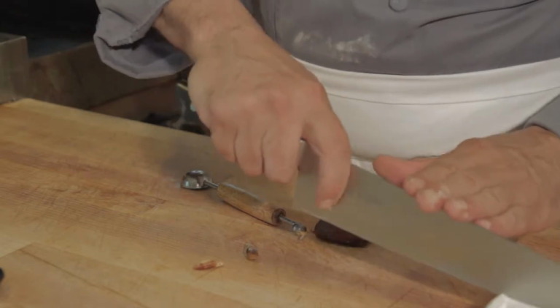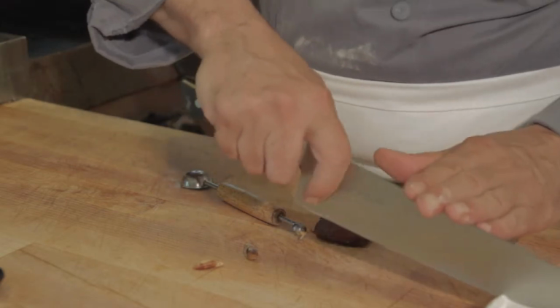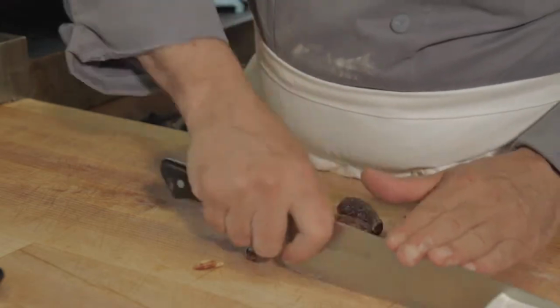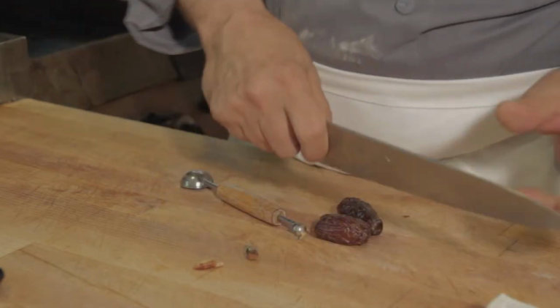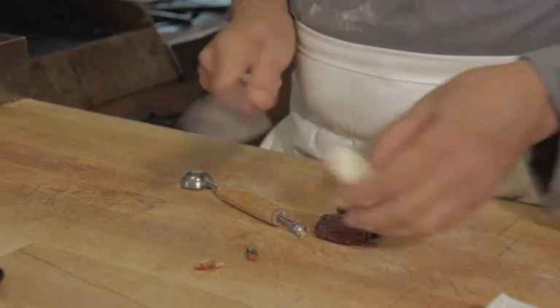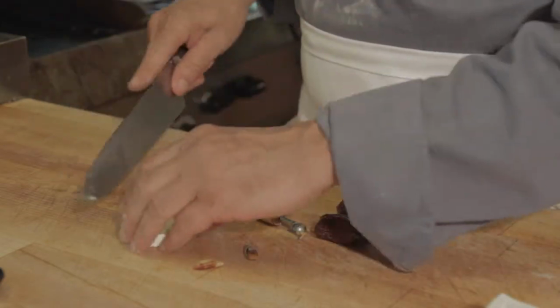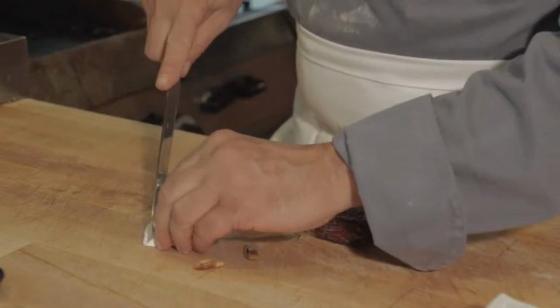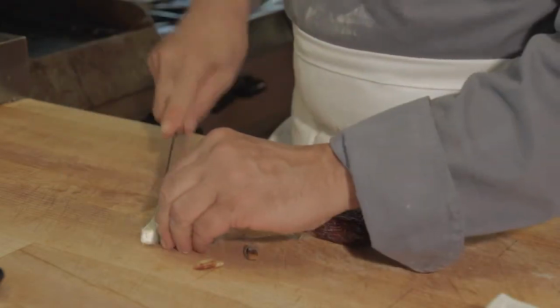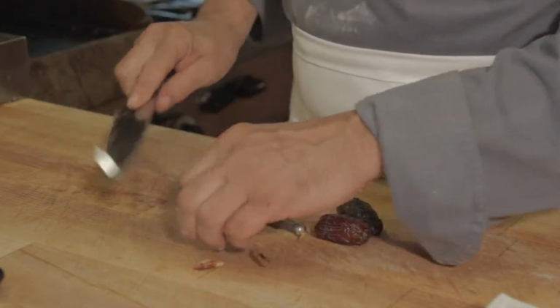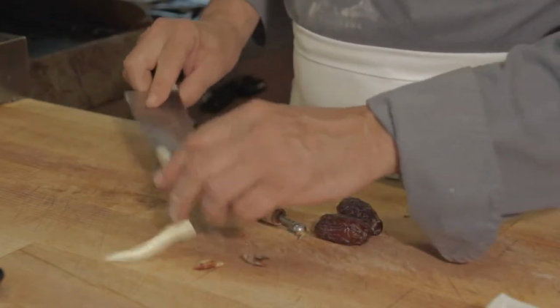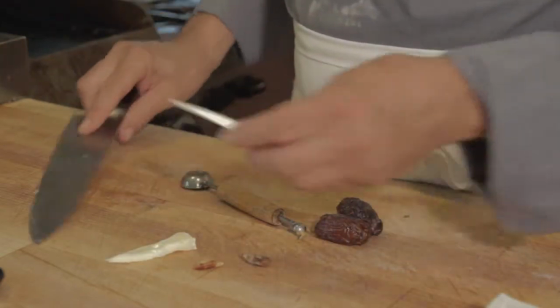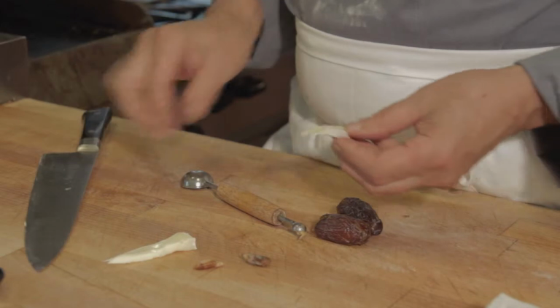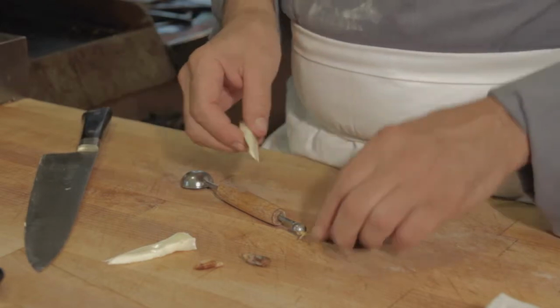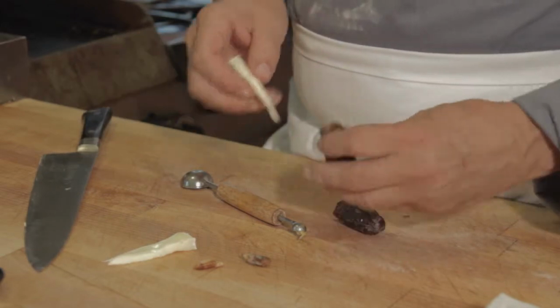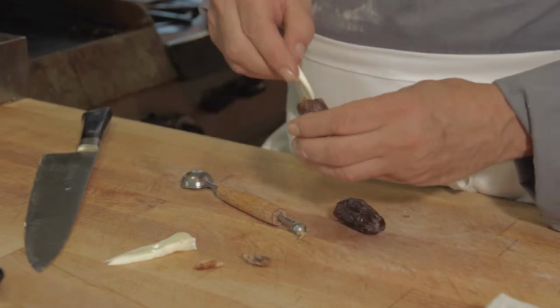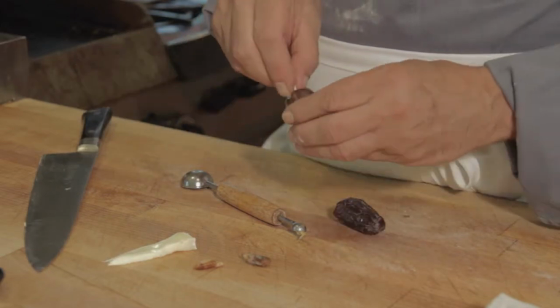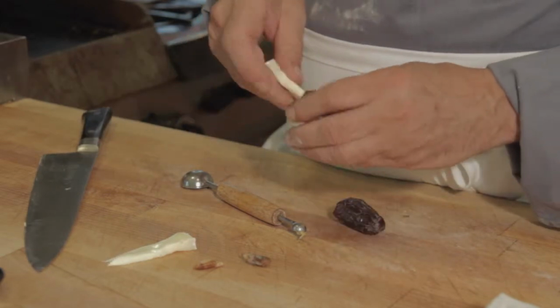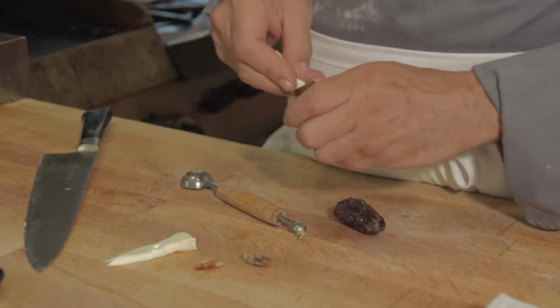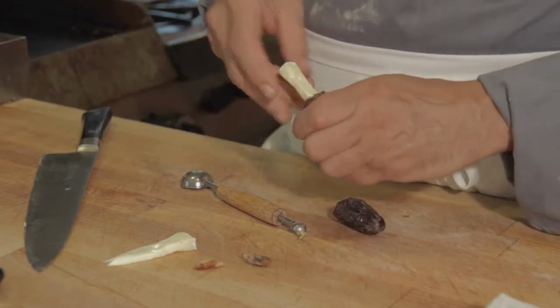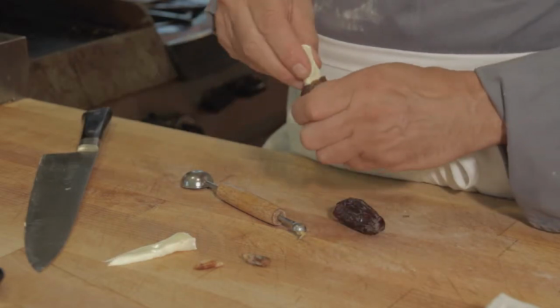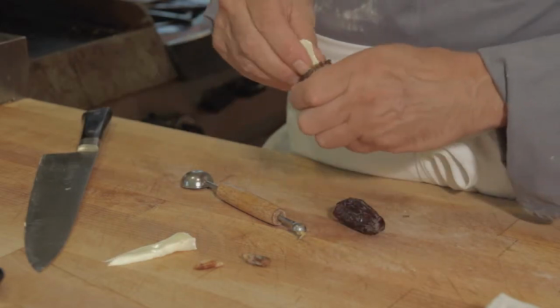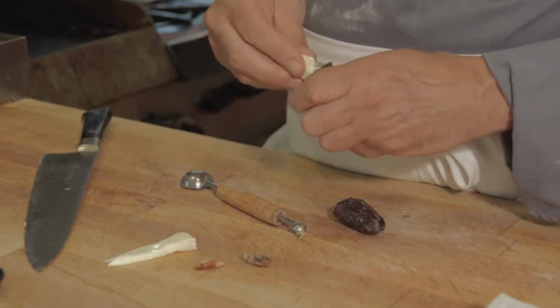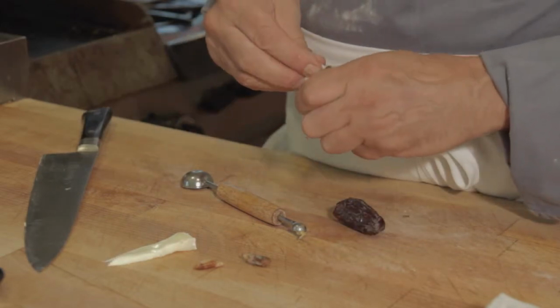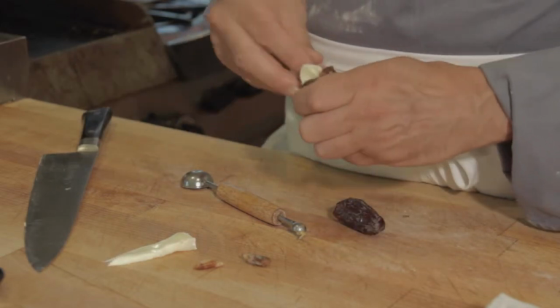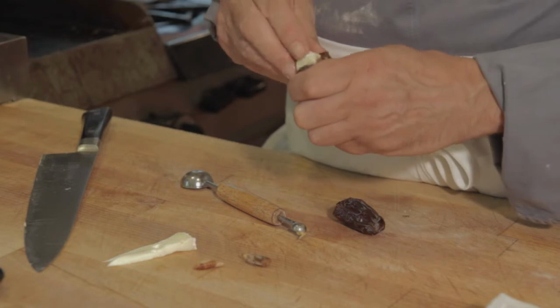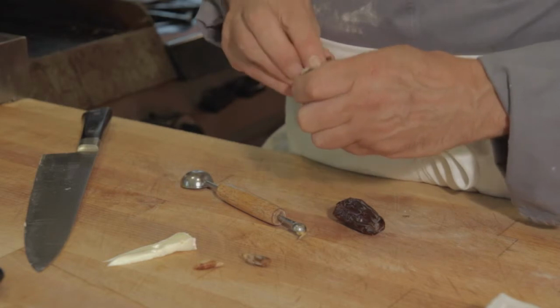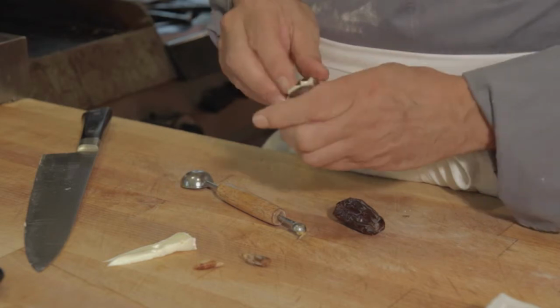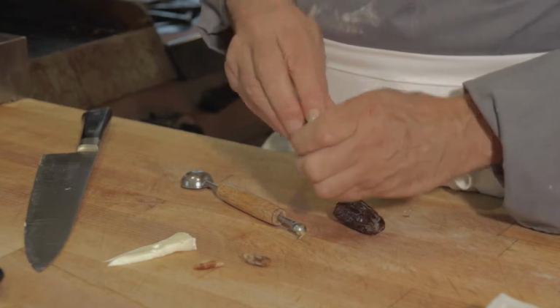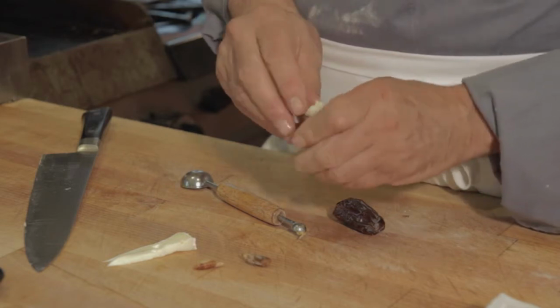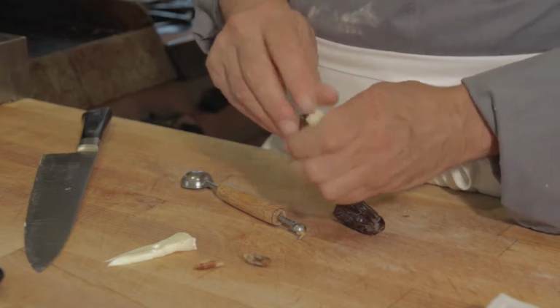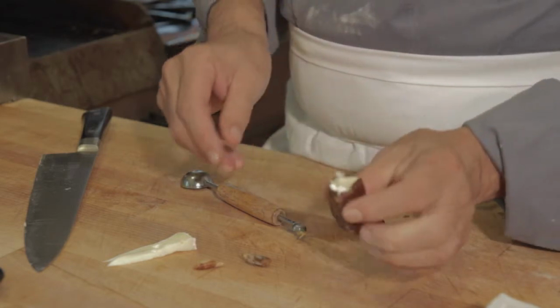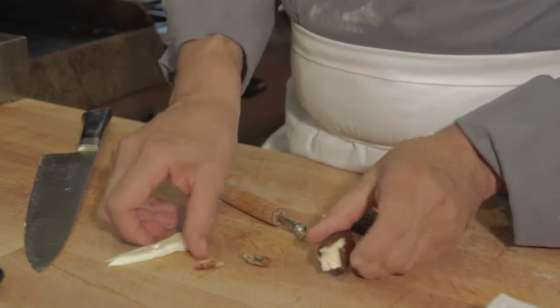Then we're going to take some brie, cut it into slivers, and force it into the date.